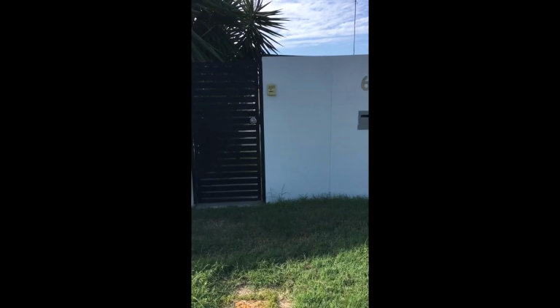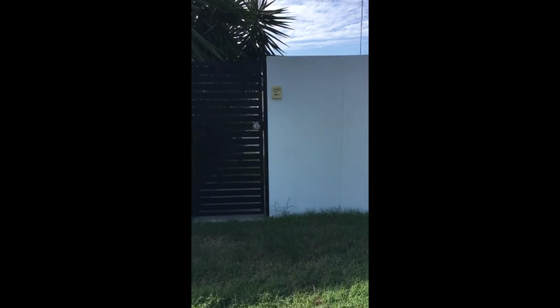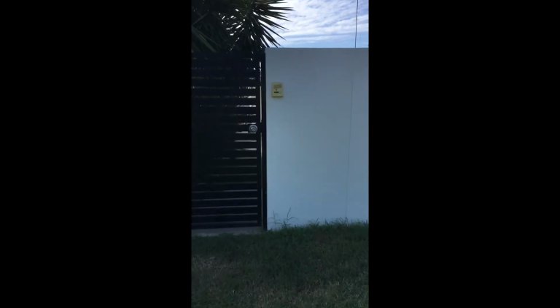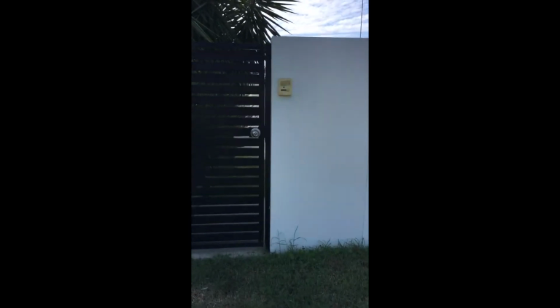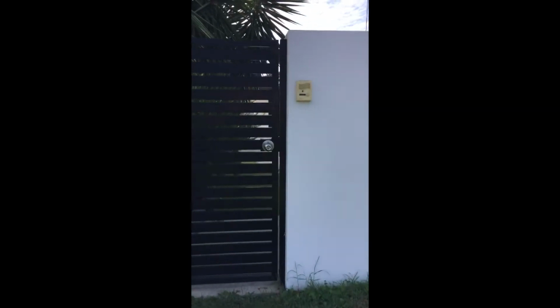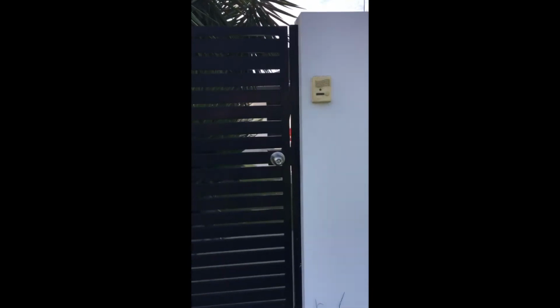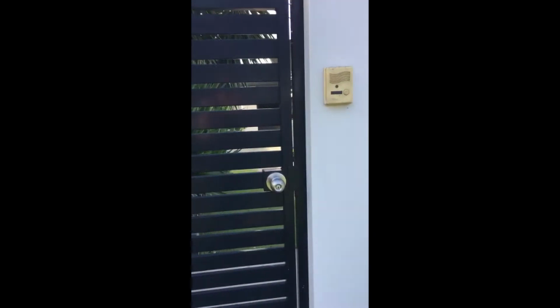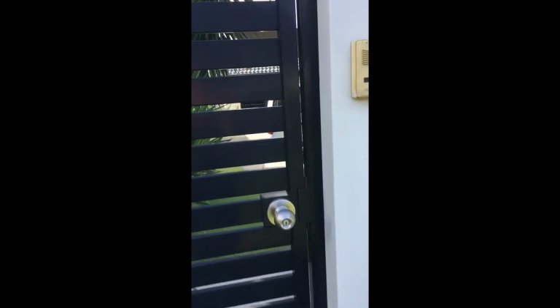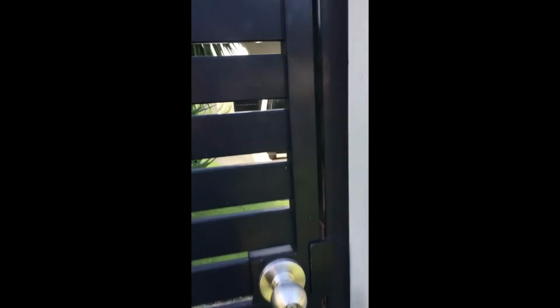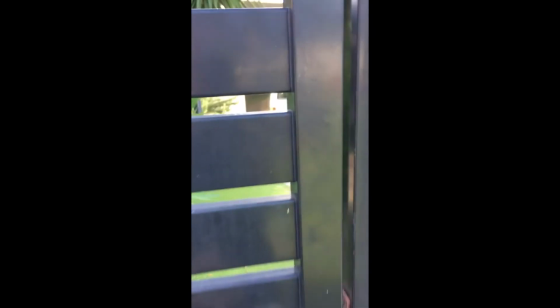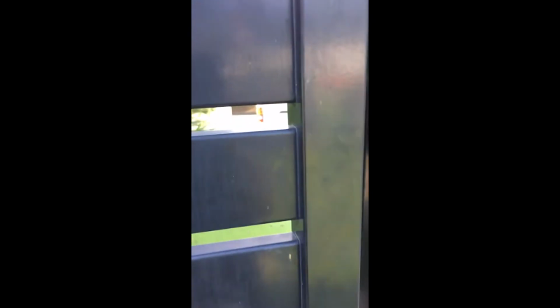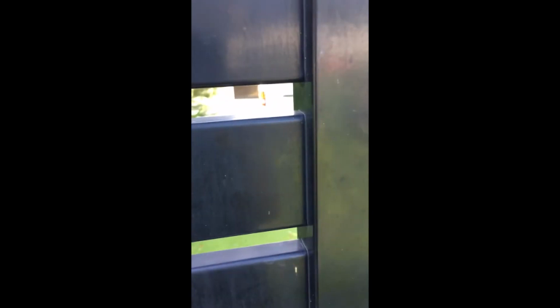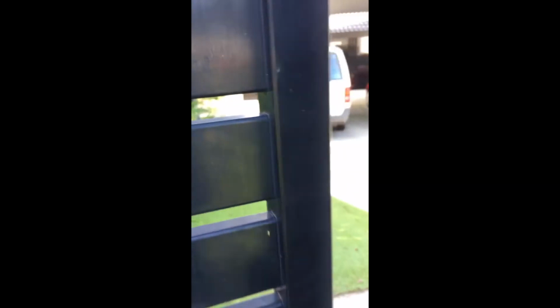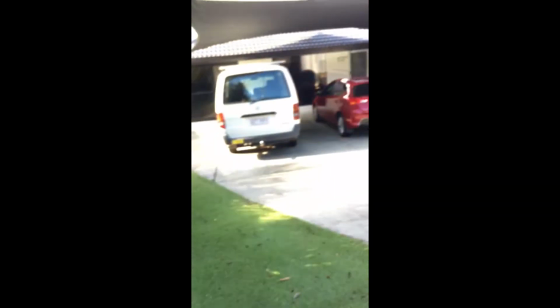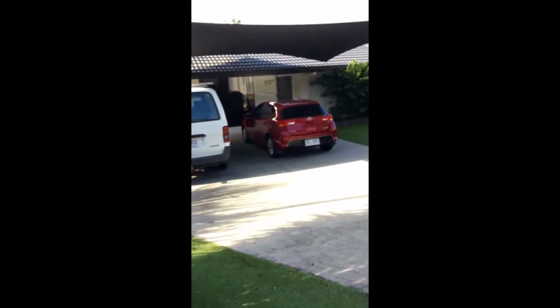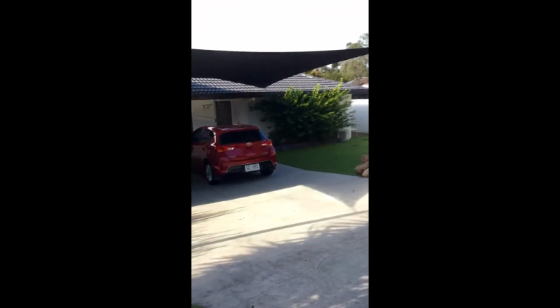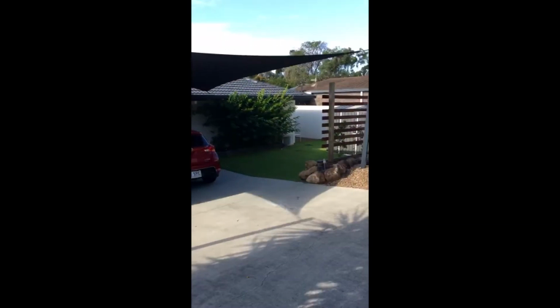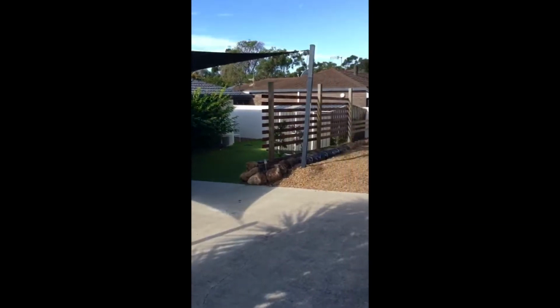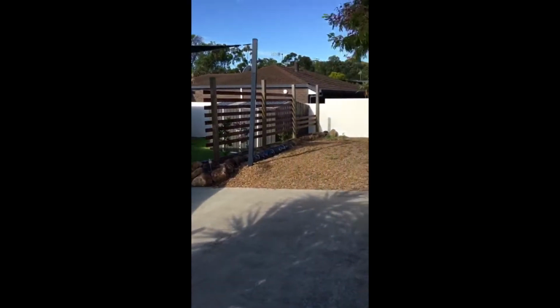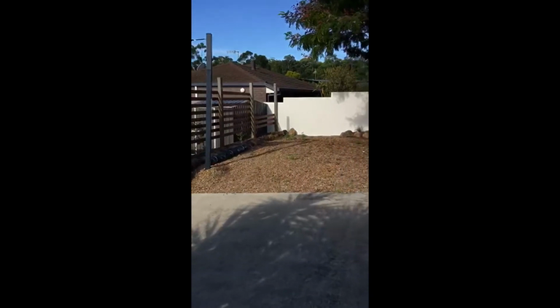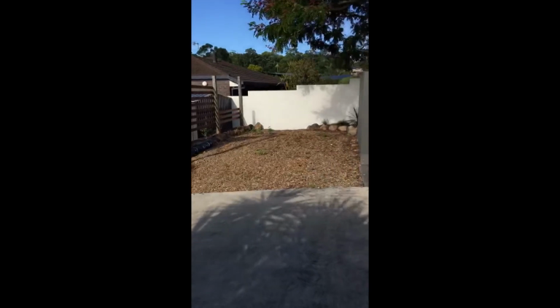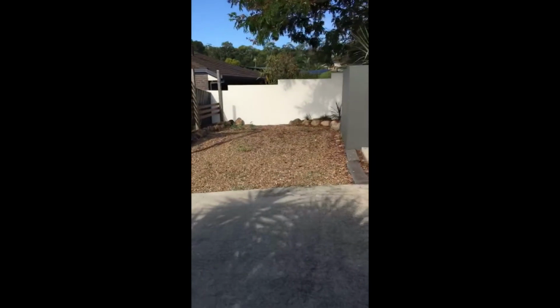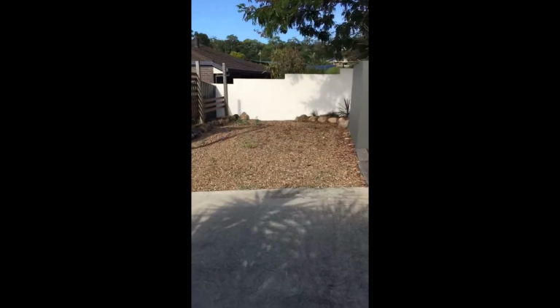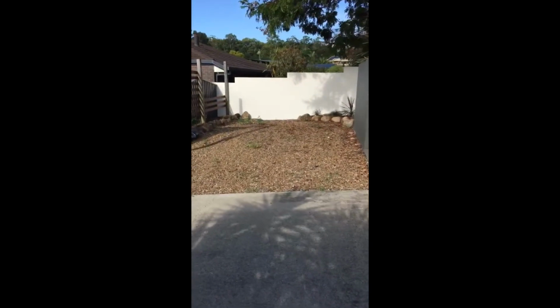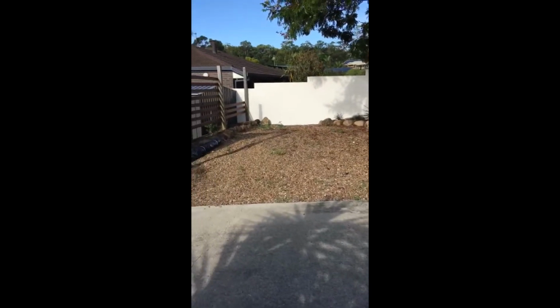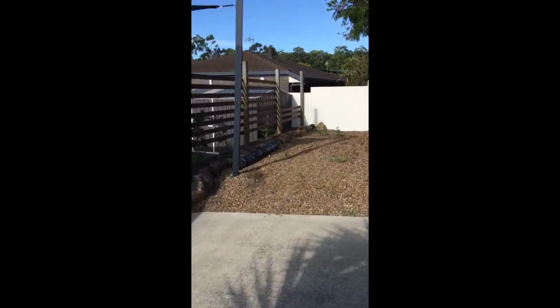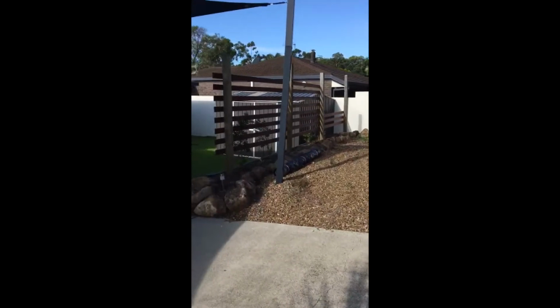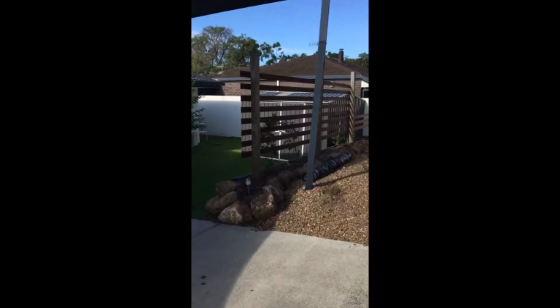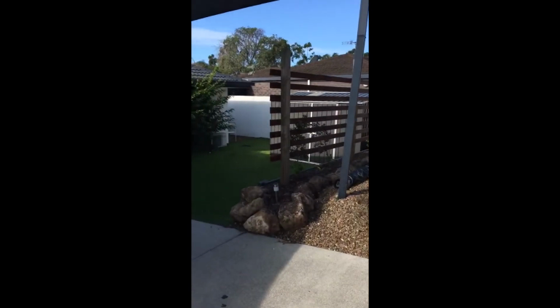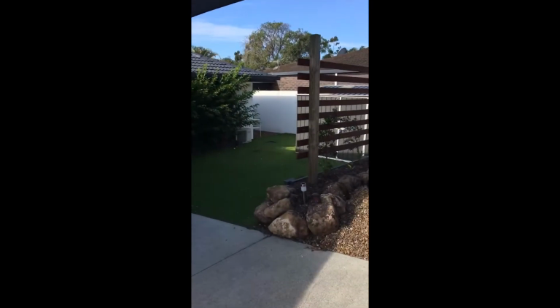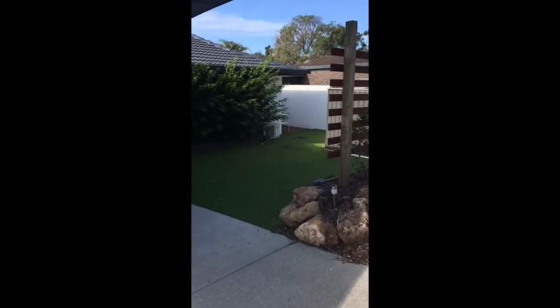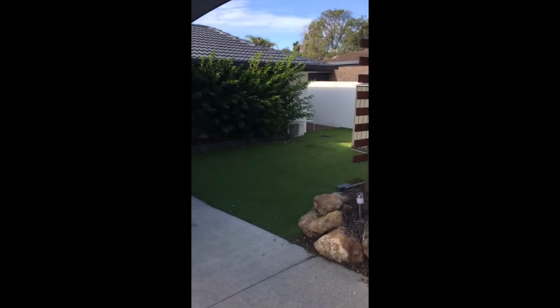Hey guys, it's Kelly from Ray White Tugan here to take you through 68 Clive's Circuit. Coming through the gate, we've got a little front yard, and further down we've got some astroturf and a little garden shed.